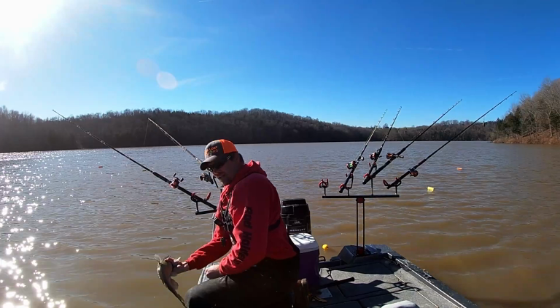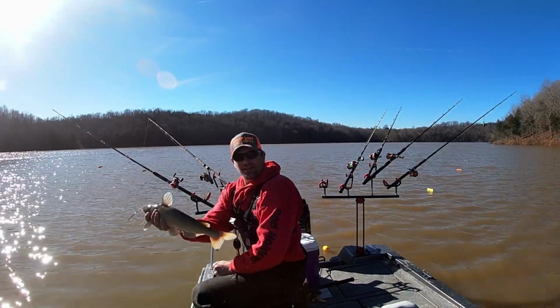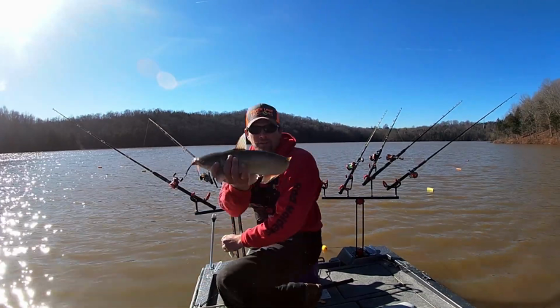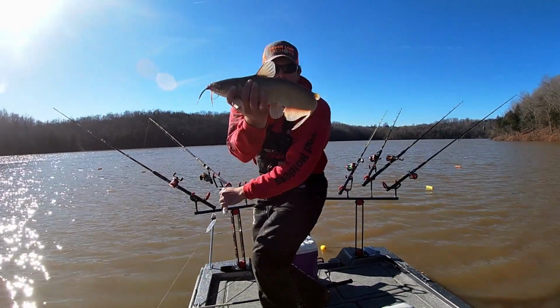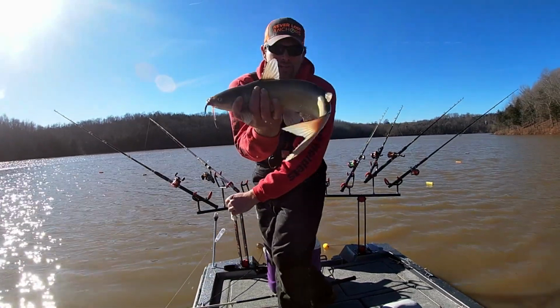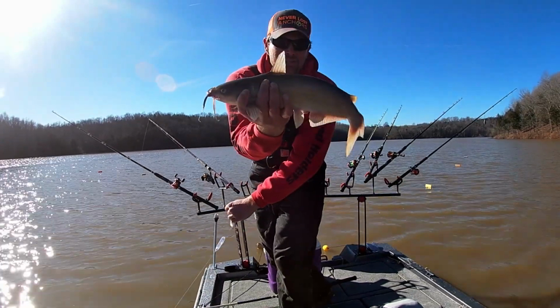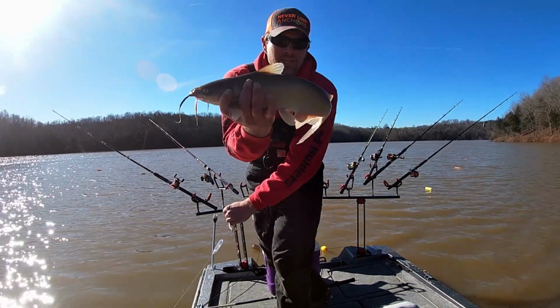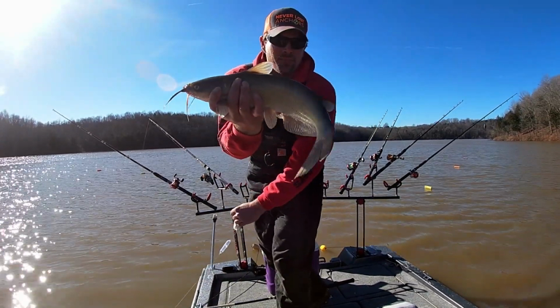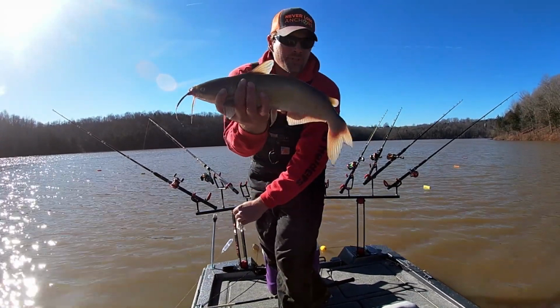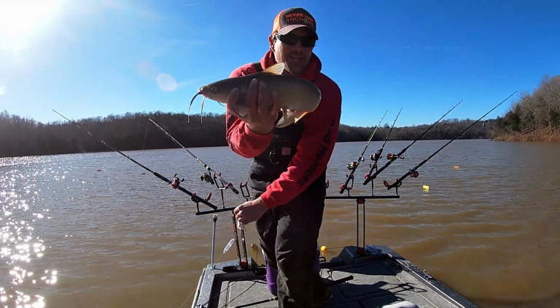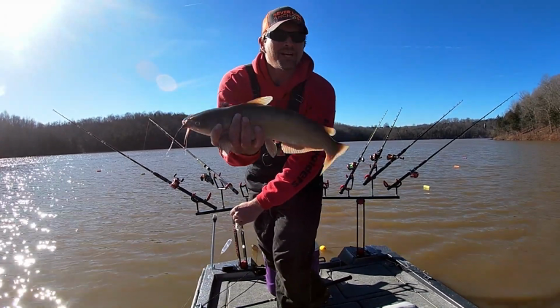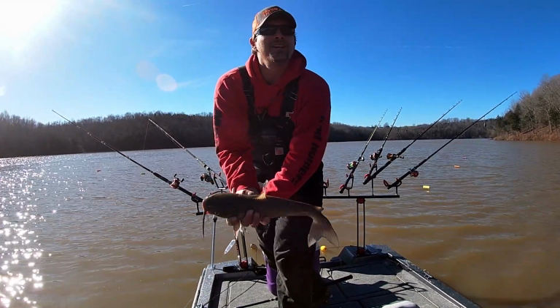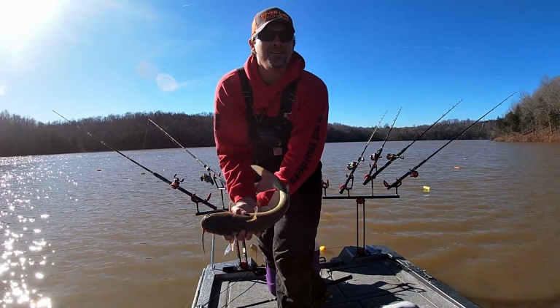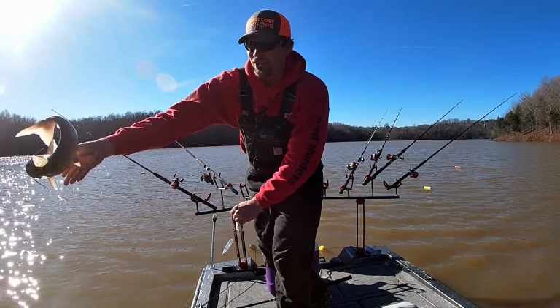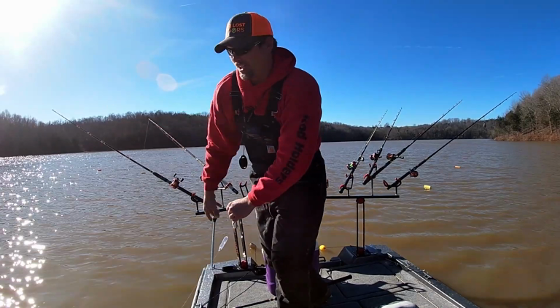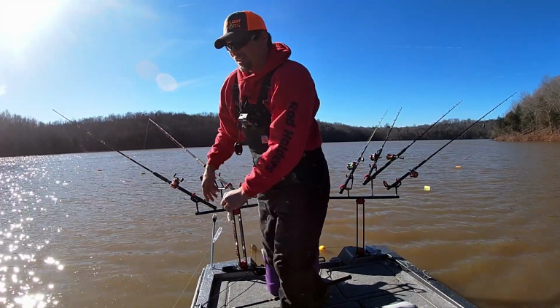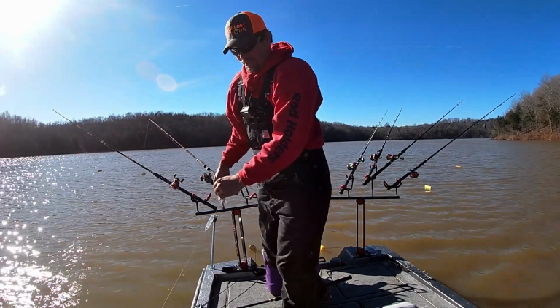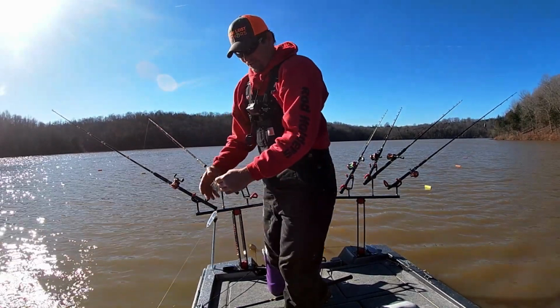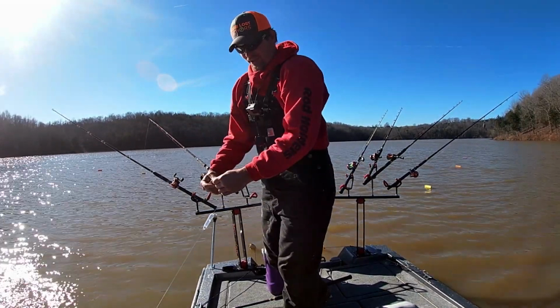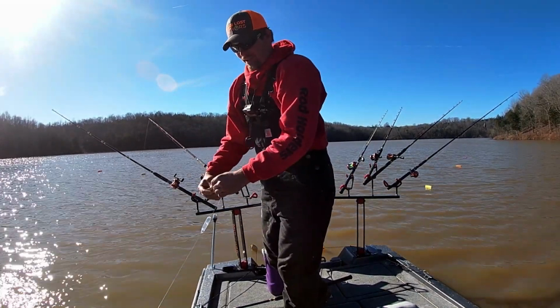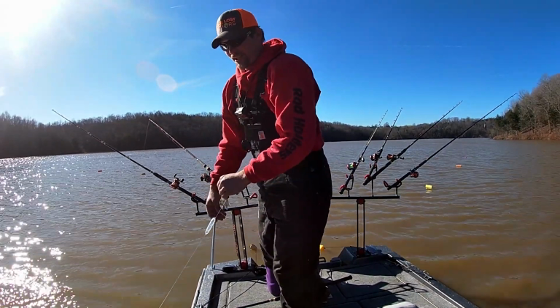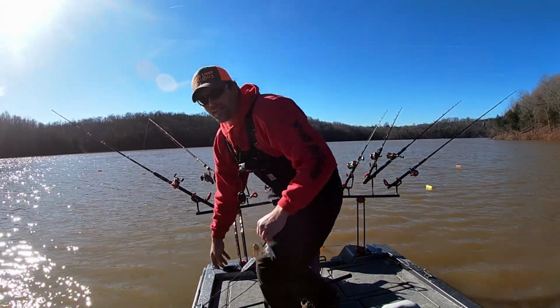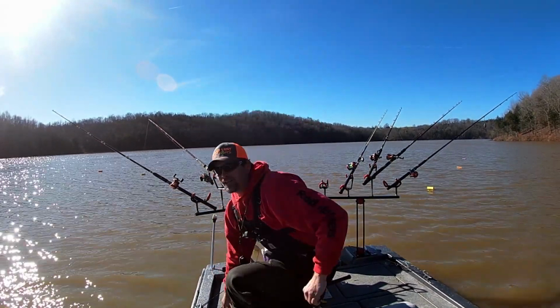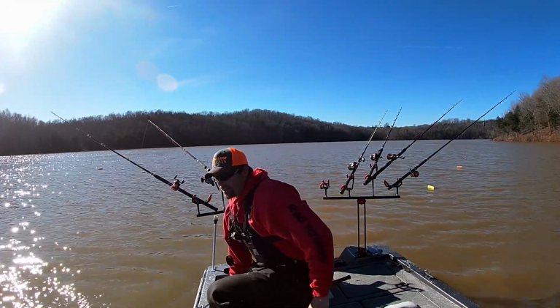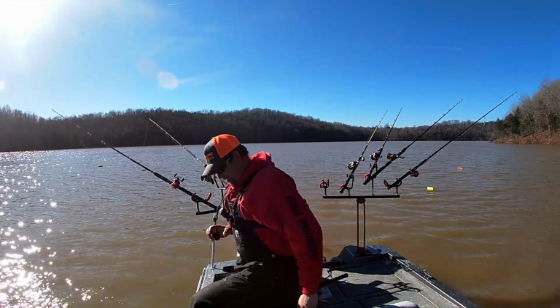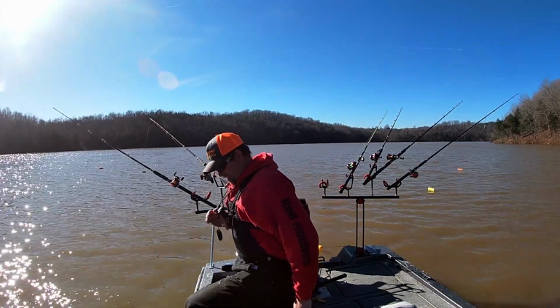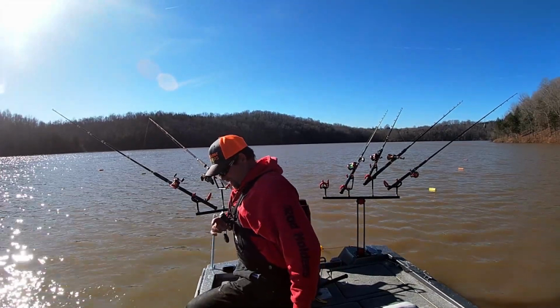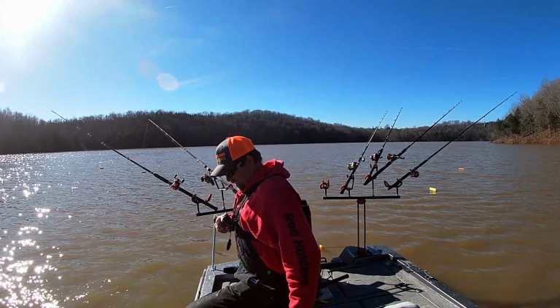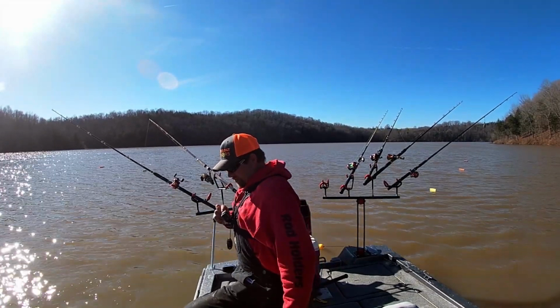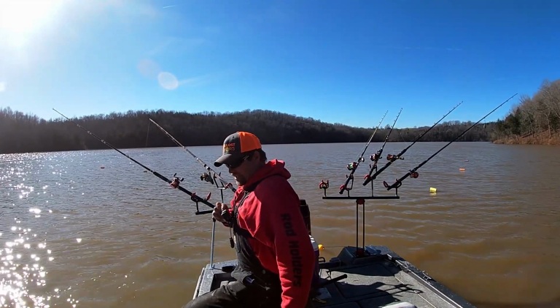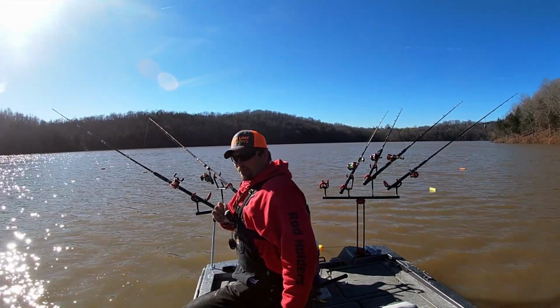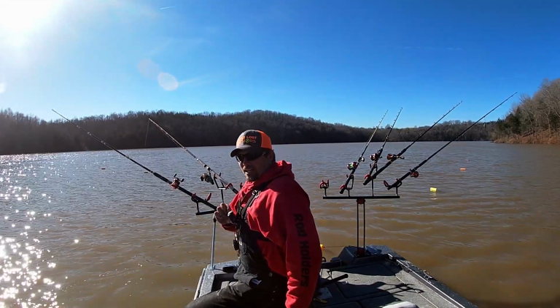Alright y'all, next fish is for Troy — not big, but it's a channel cat. It's actually three for the day. Go ahead and get this rod rigged up and back out.